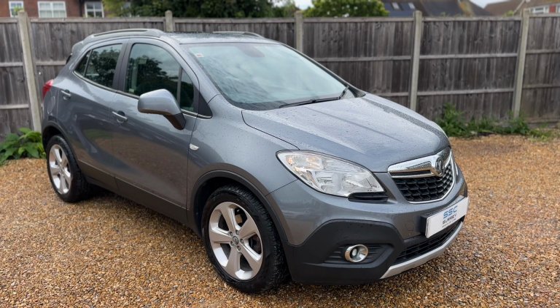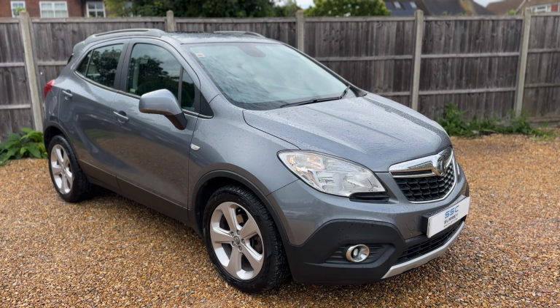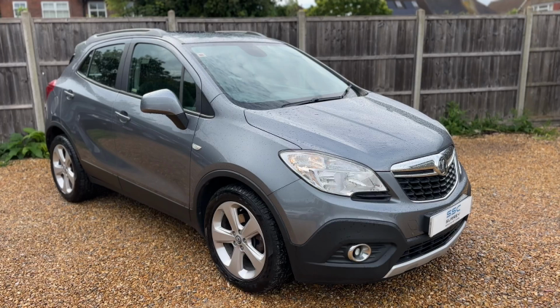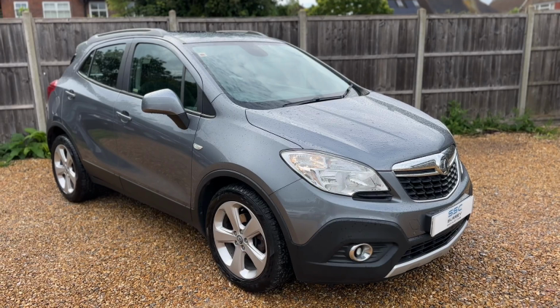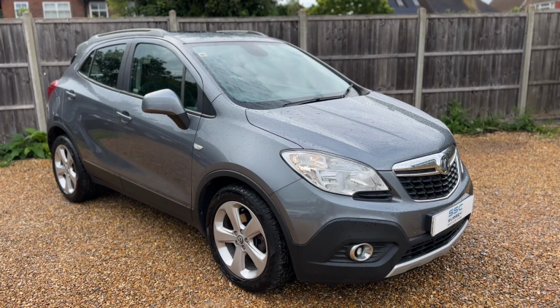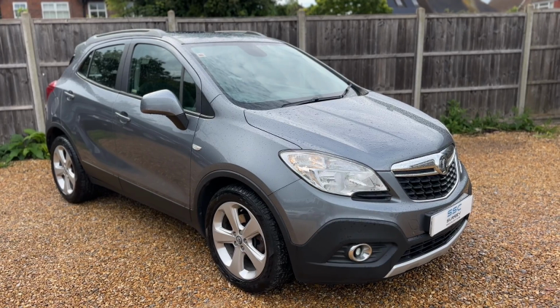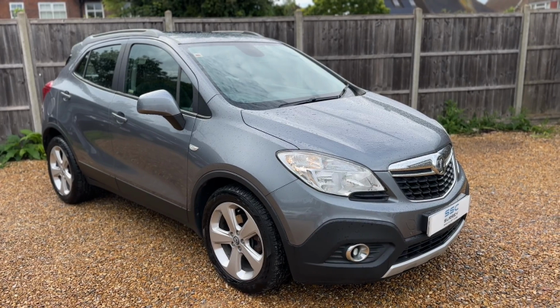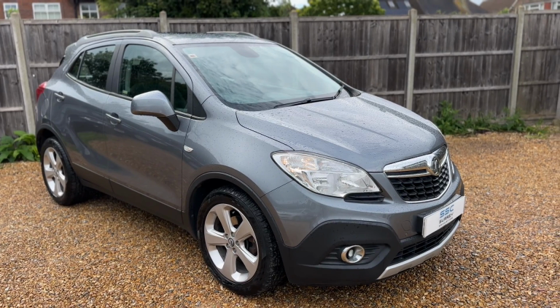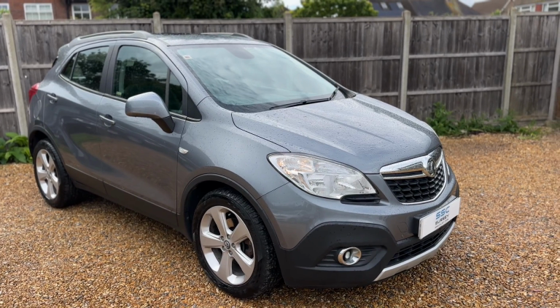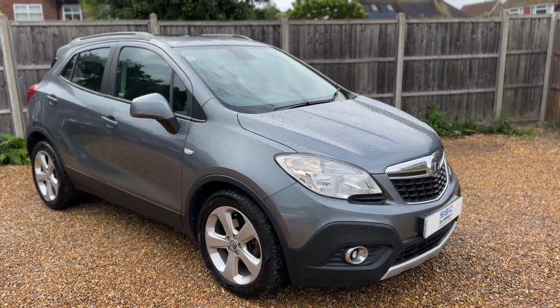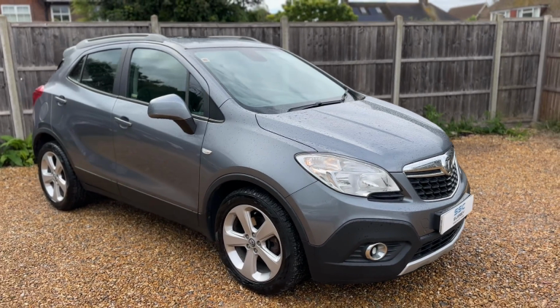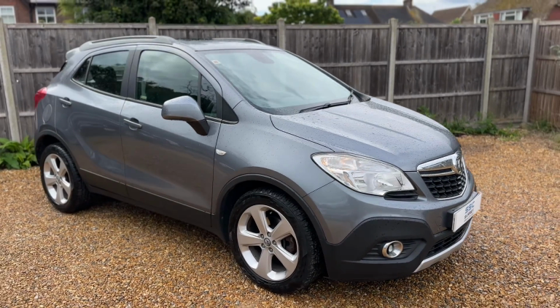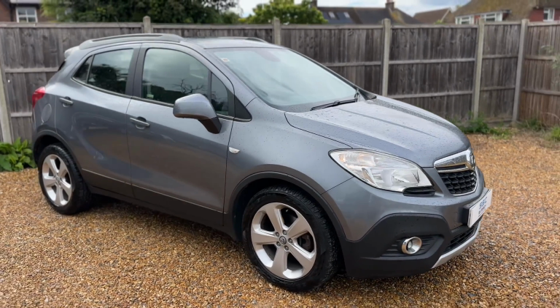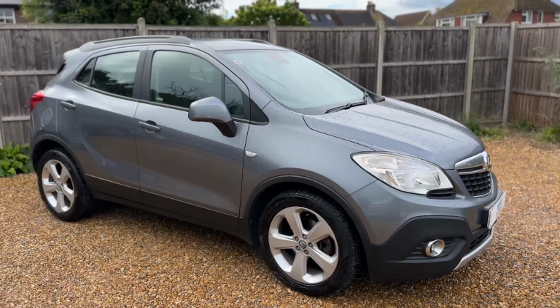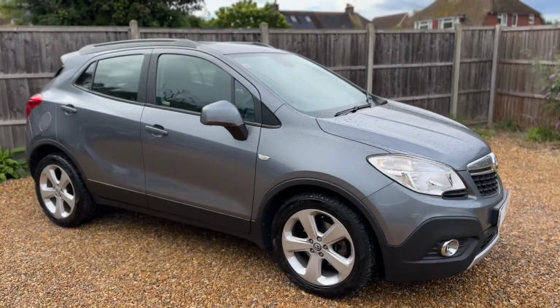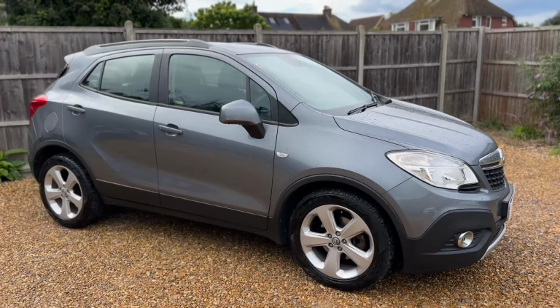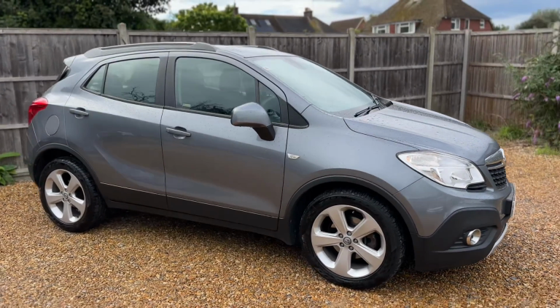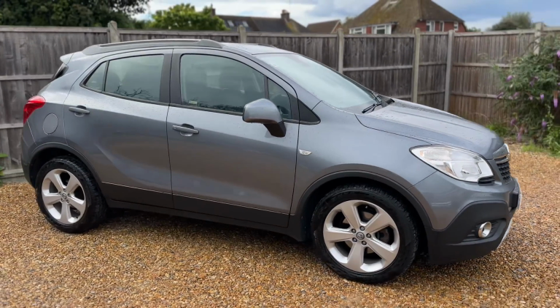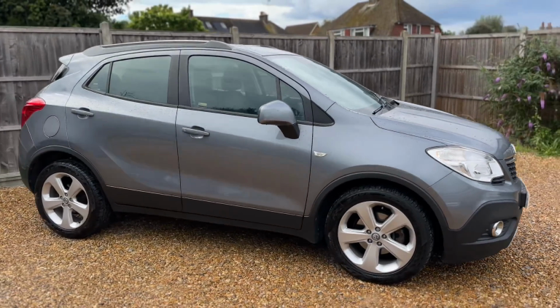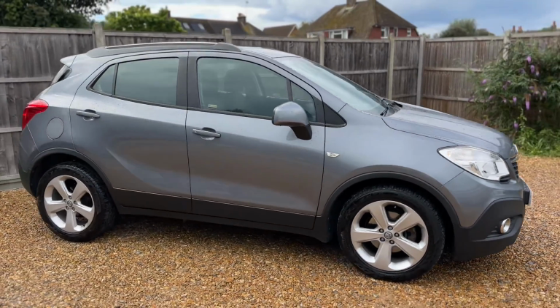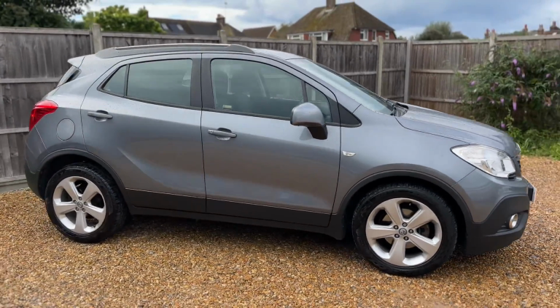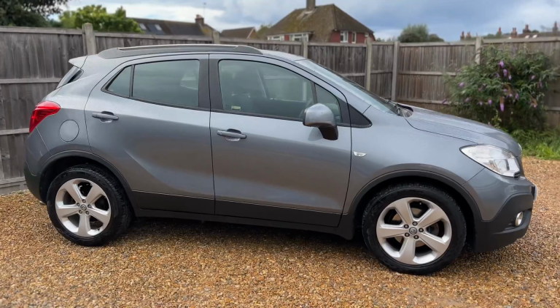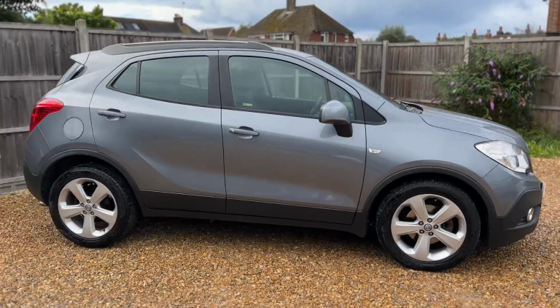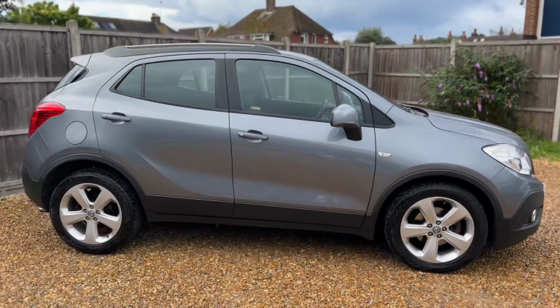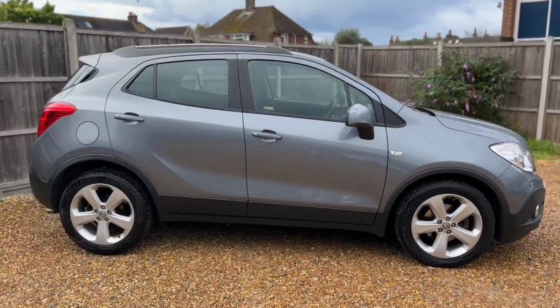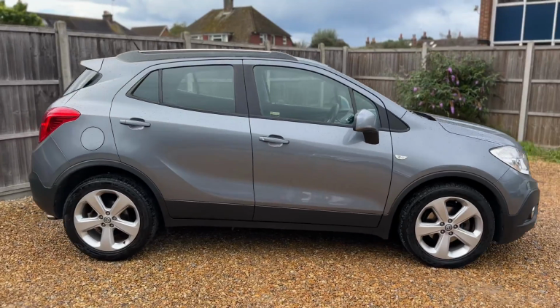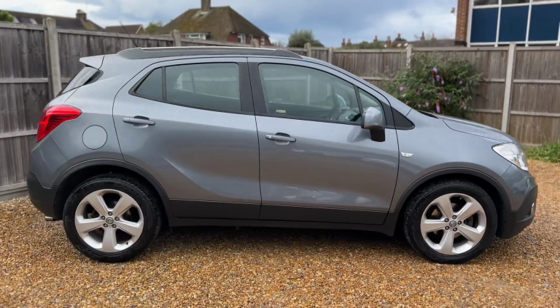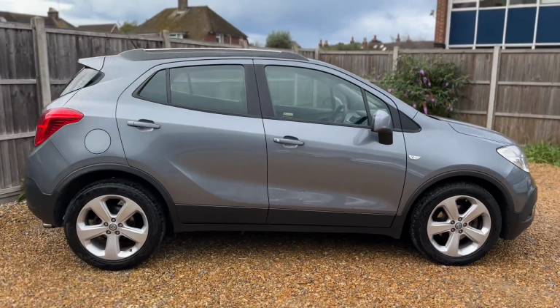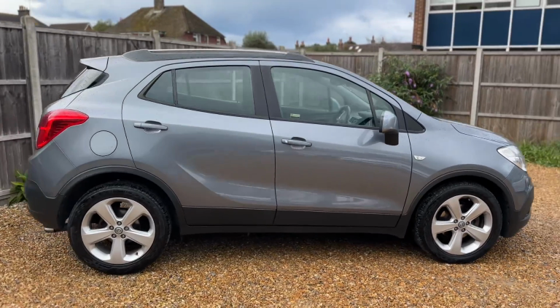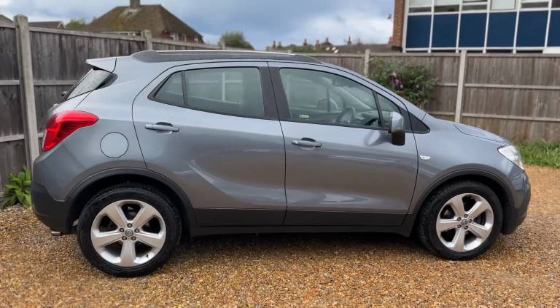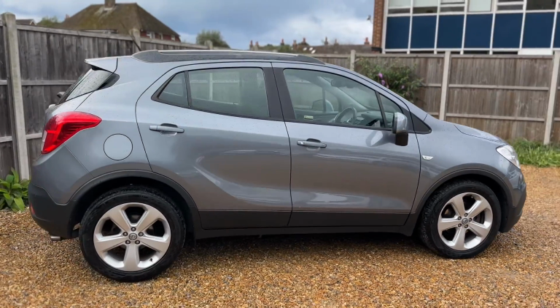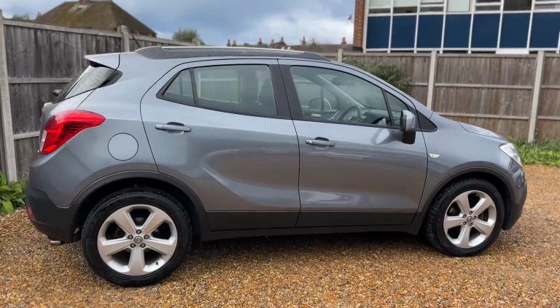So here we have the Vauxhall Mokka on a 14 plate. I'm going to start off by showing you around the outside of the car and then we'll hop in and run through some controls on the inside of it.